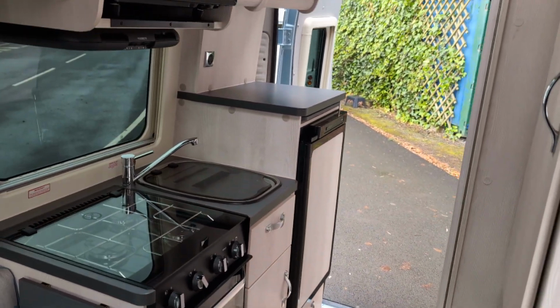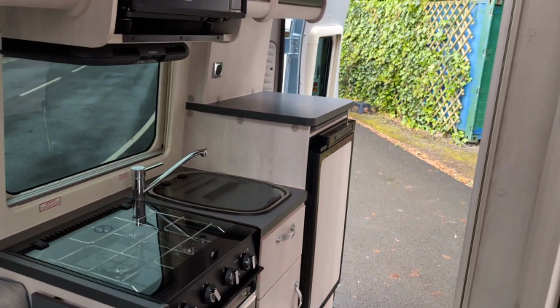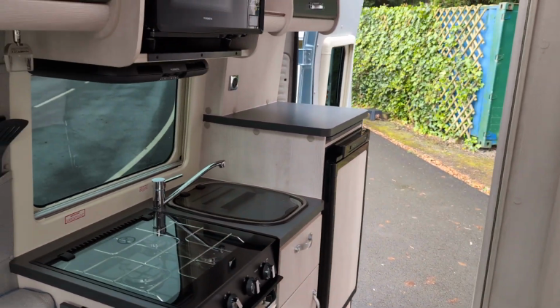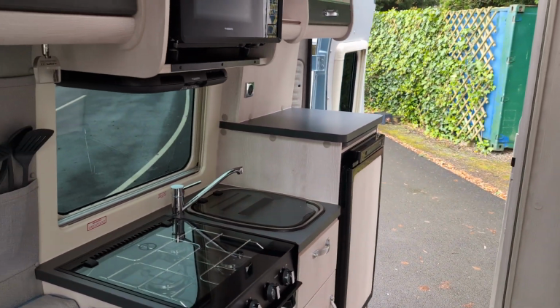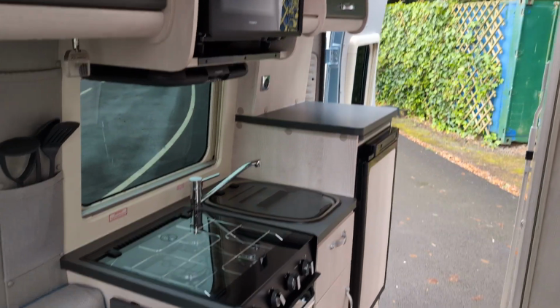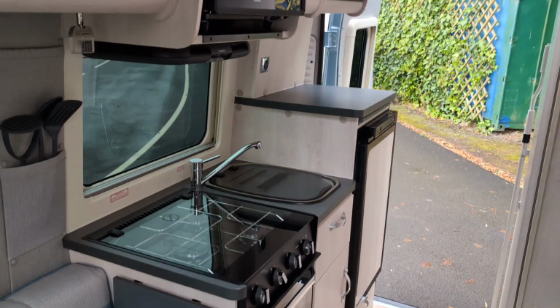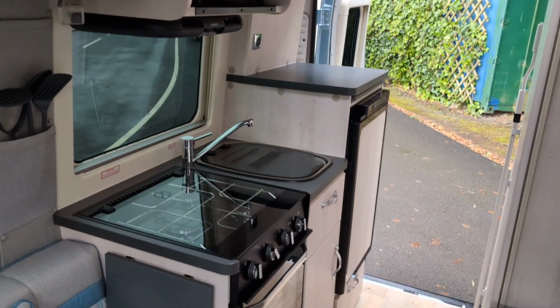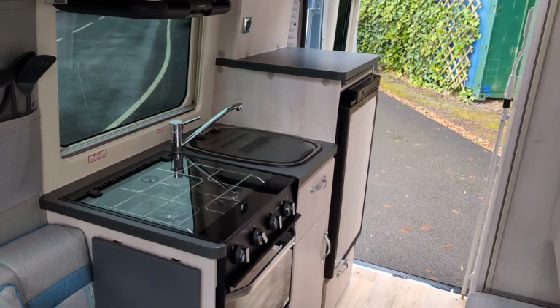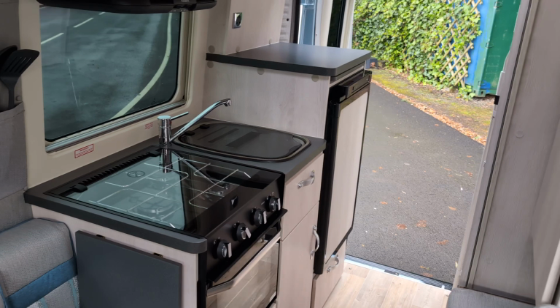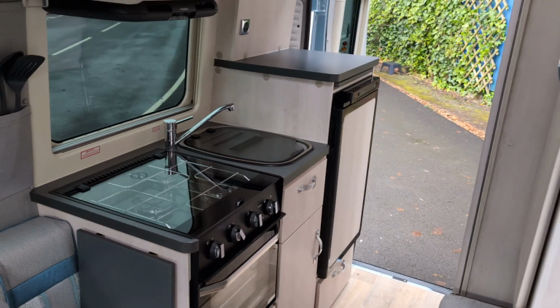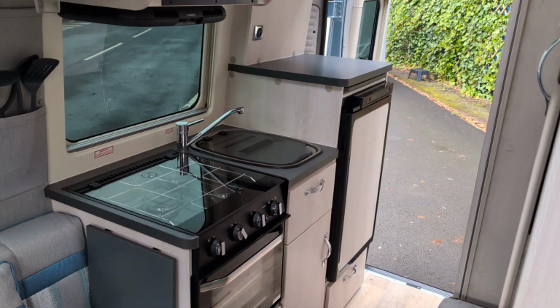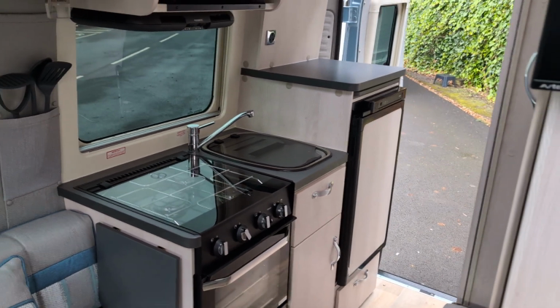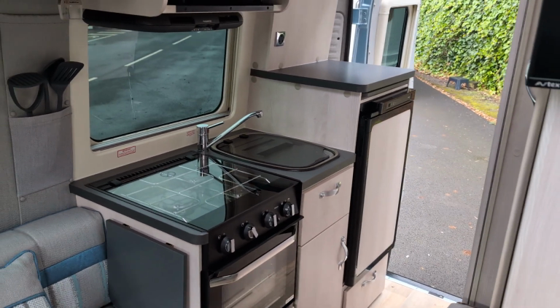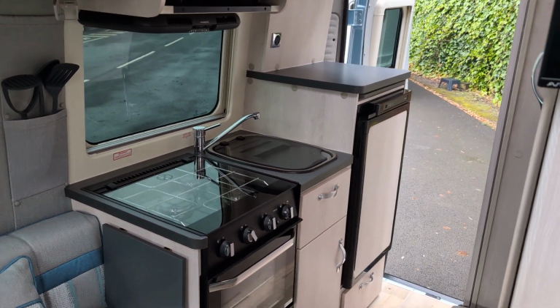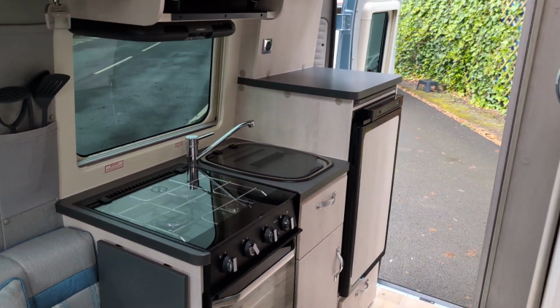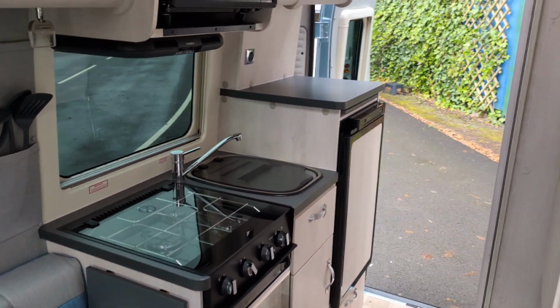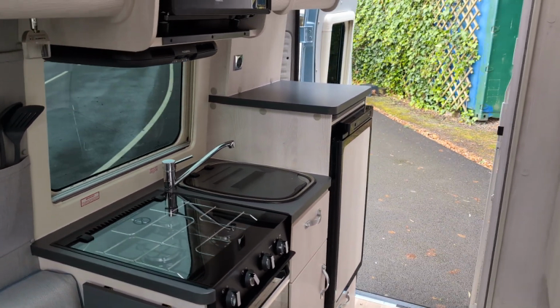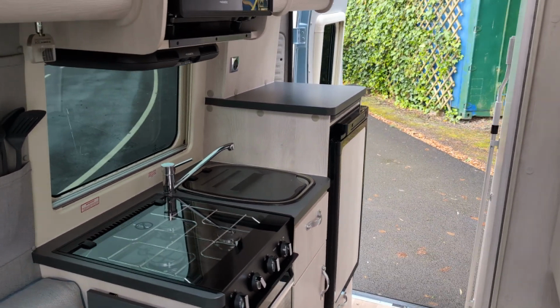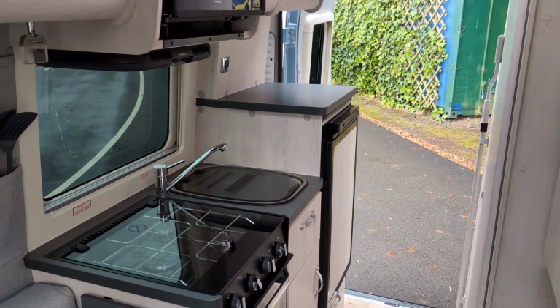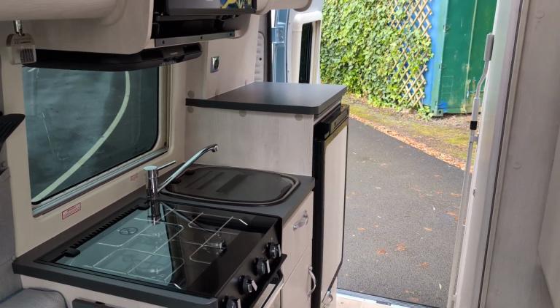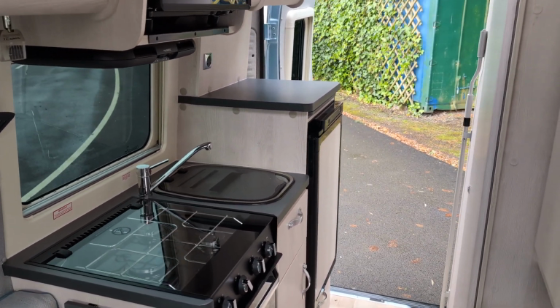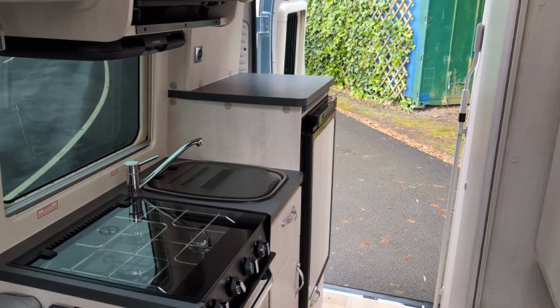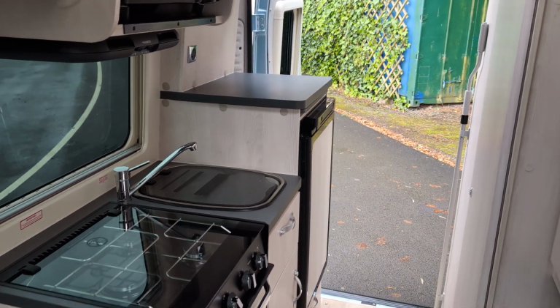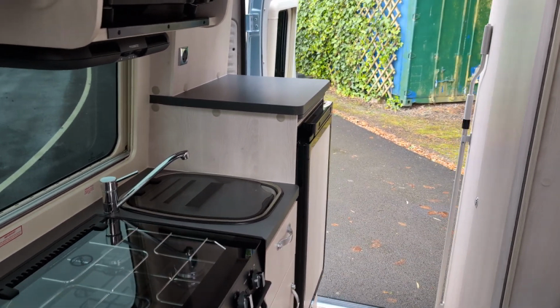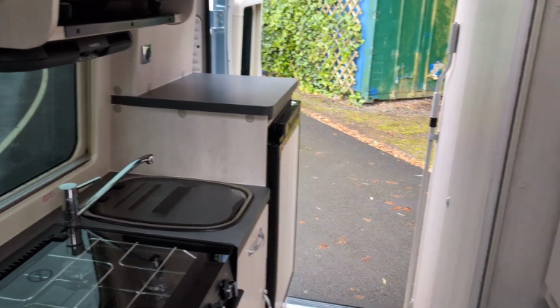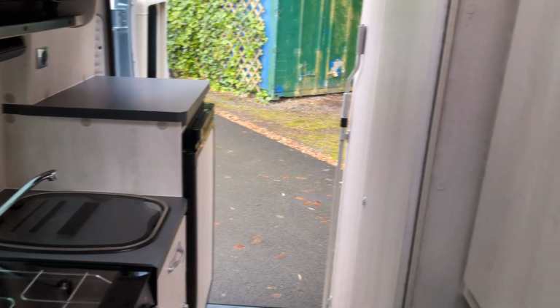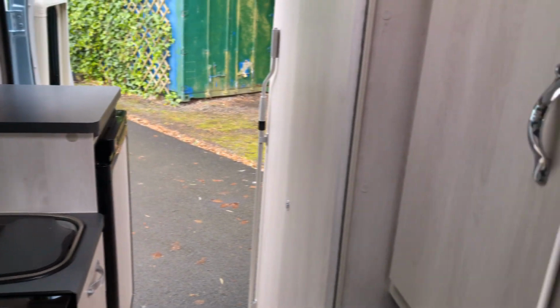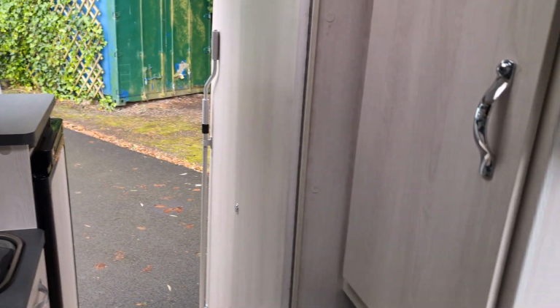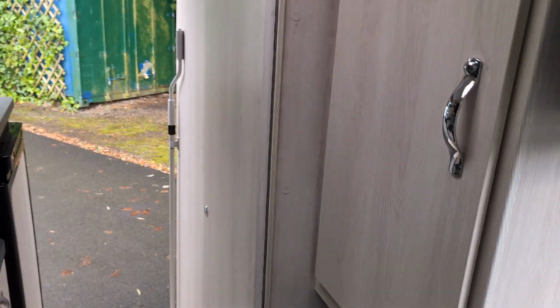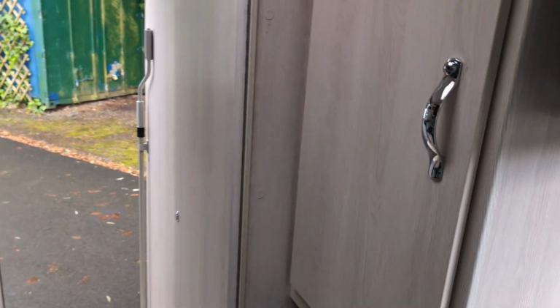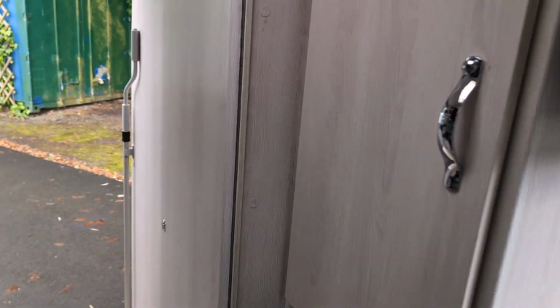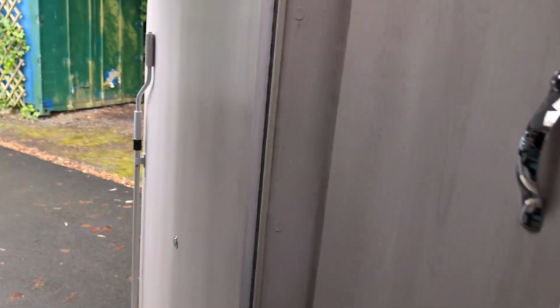There is a fully equipped kitchen with sink, microwave, cooker and fridge, and at the rear is a large bathroom.